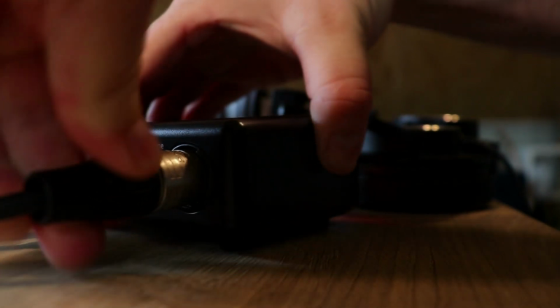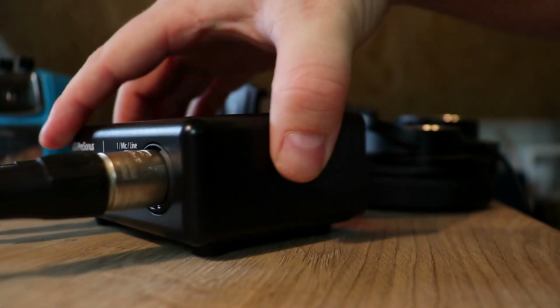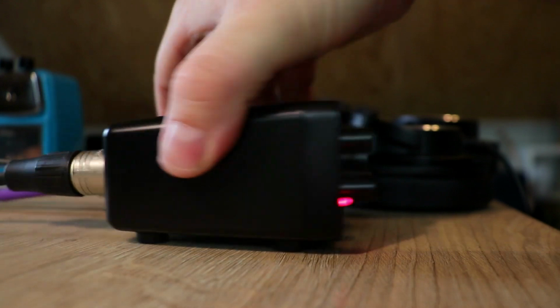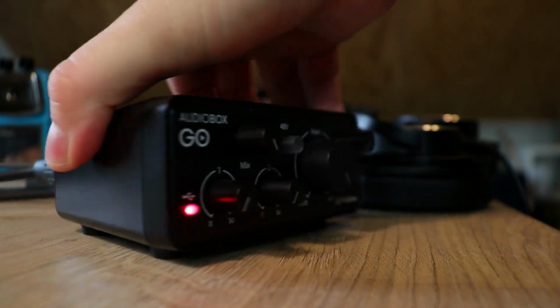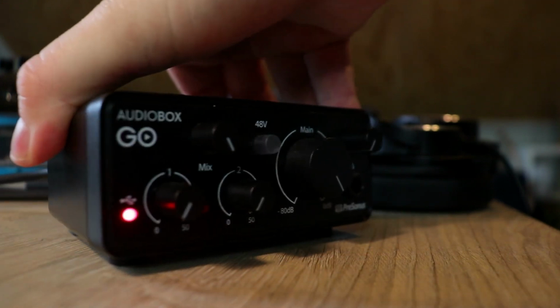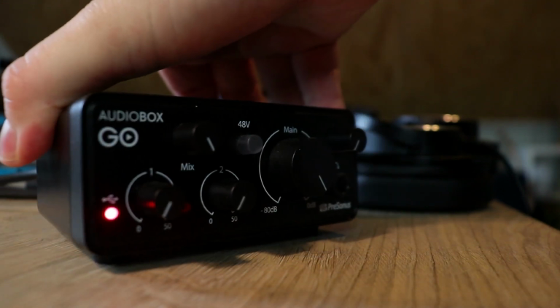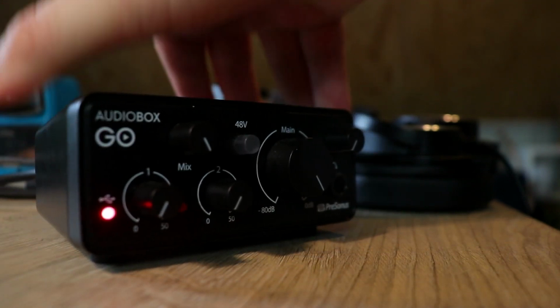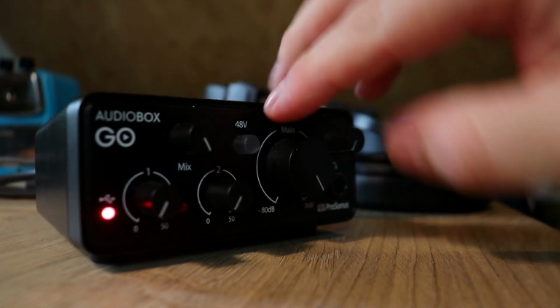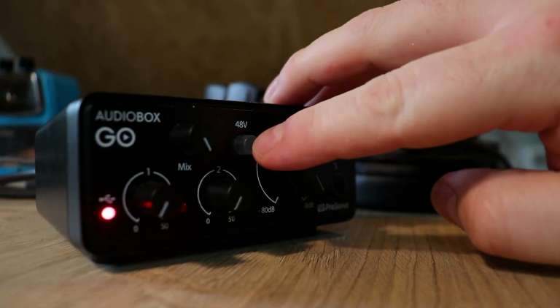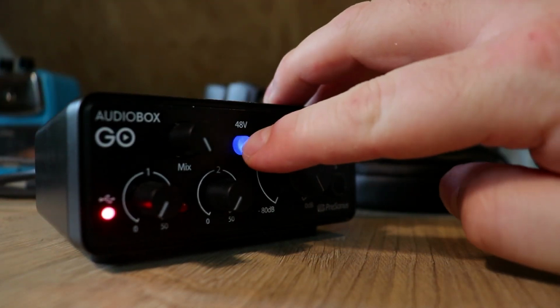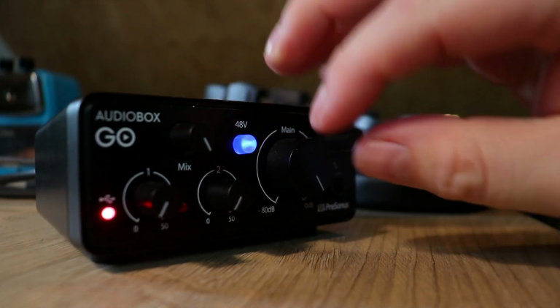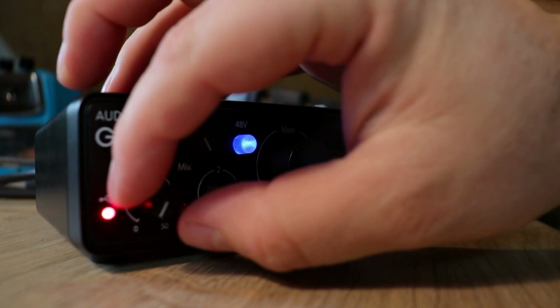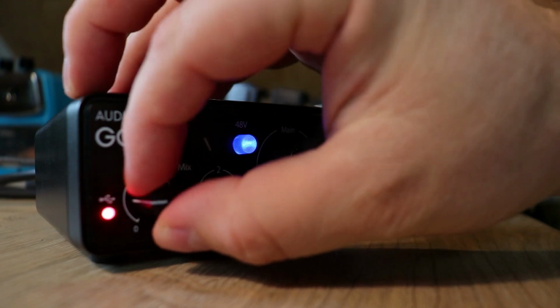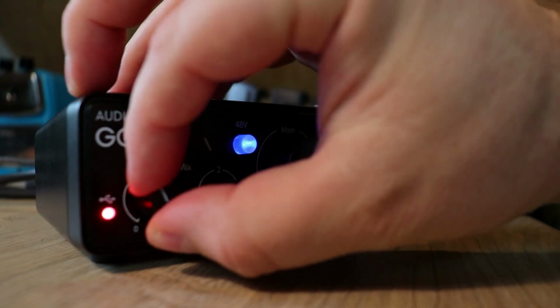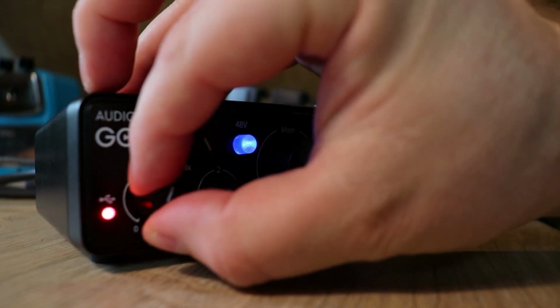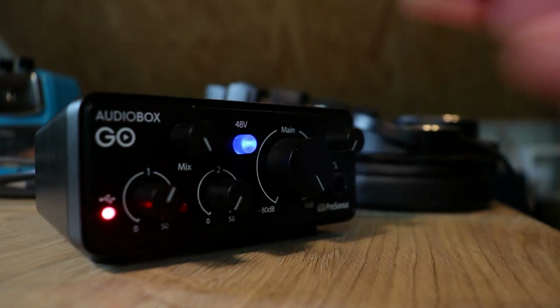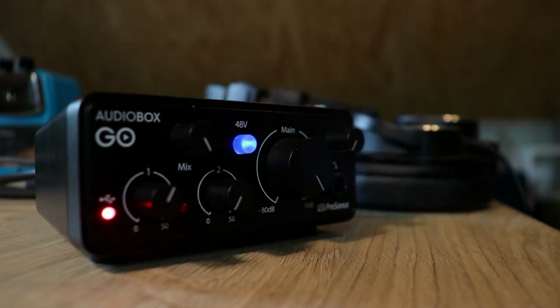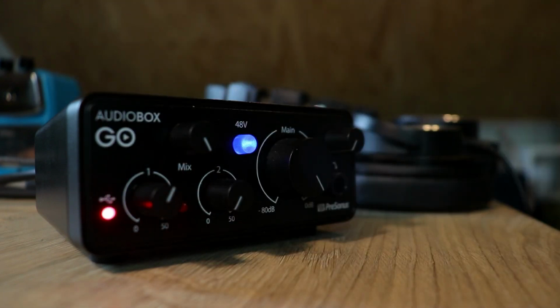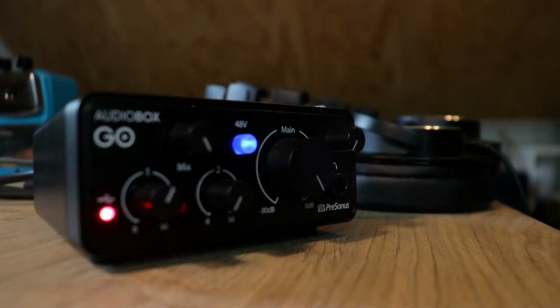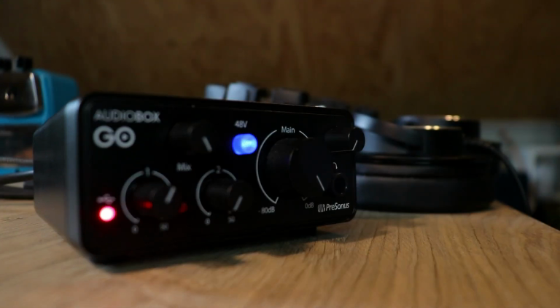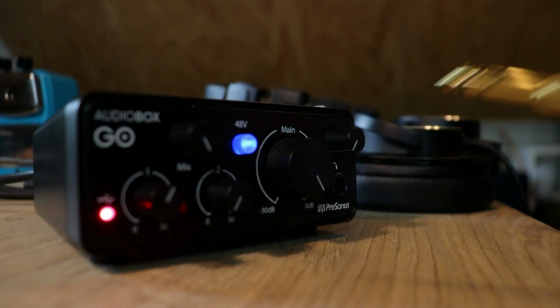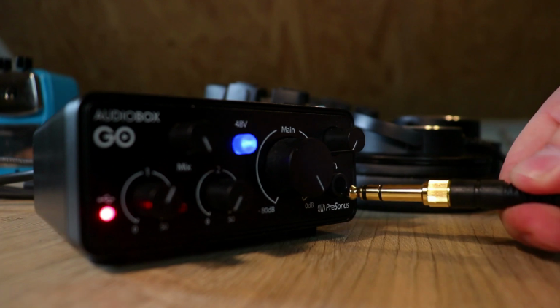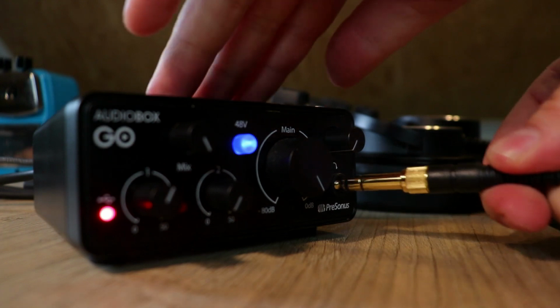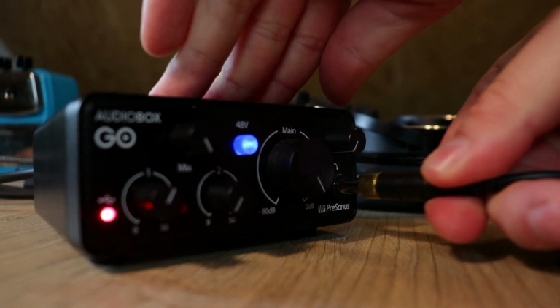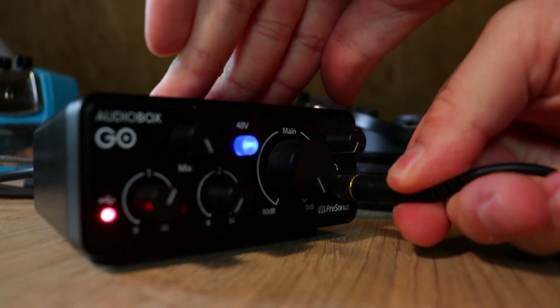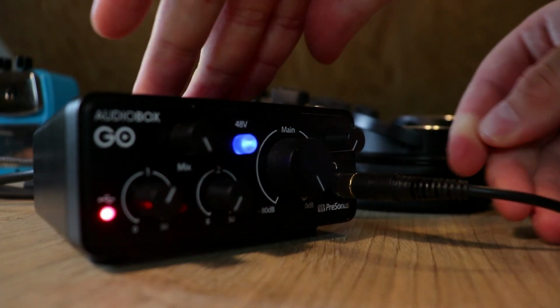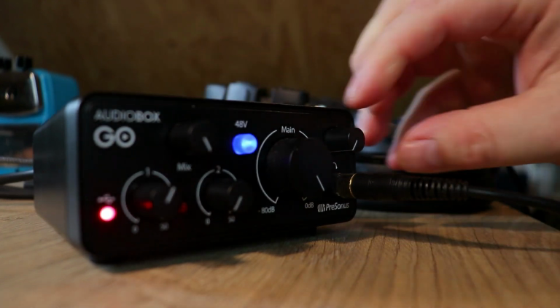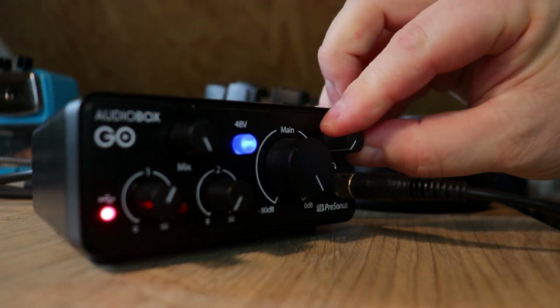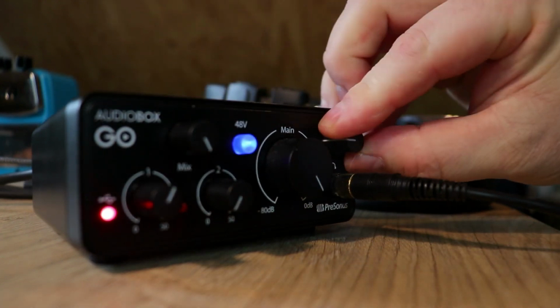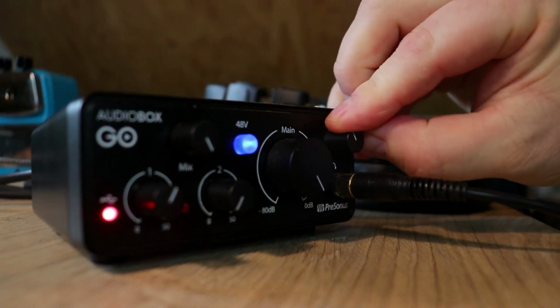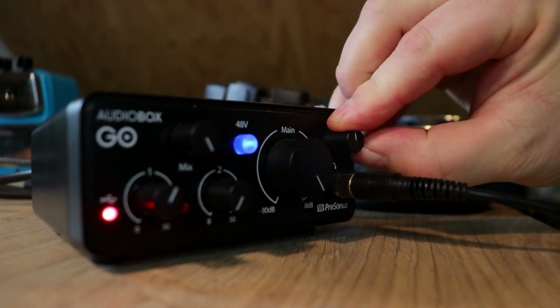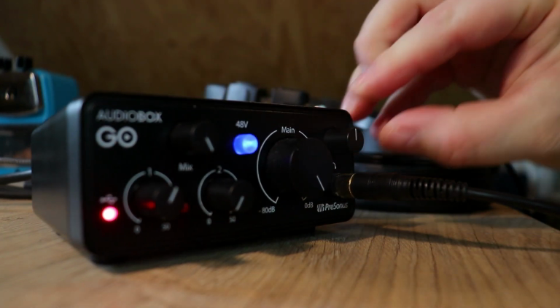Since this is a condenser microphone, we need to press the 48V phantom power button to power up the microphone so we can have signal. Put on your headphones and plug them into the headphone jack. Turn it up about halfway. You can always turn it up or down later as needed.